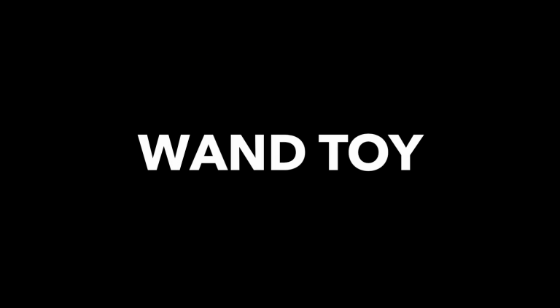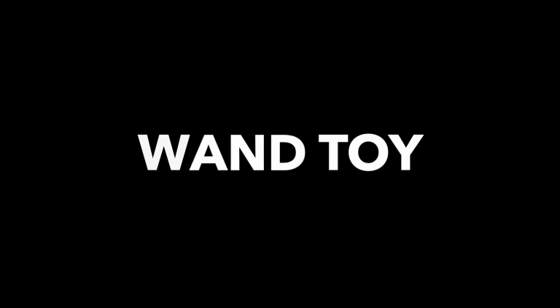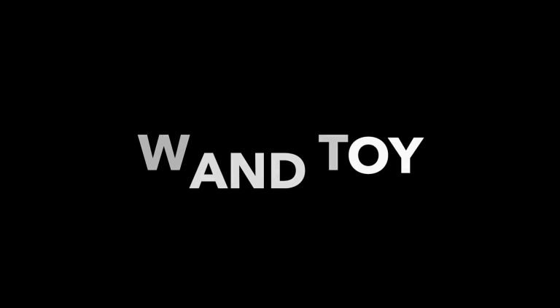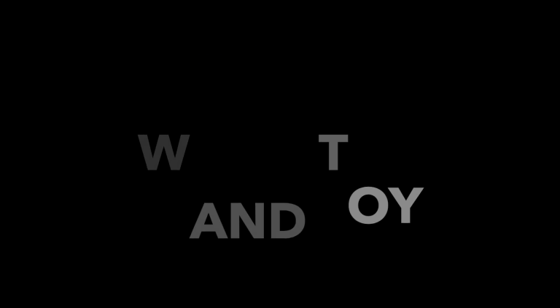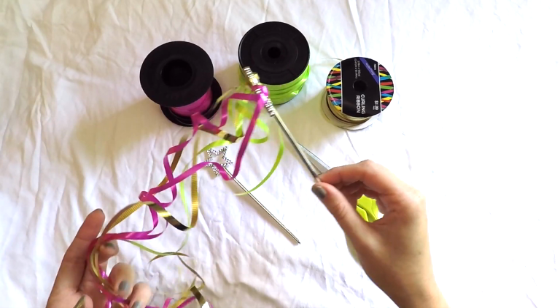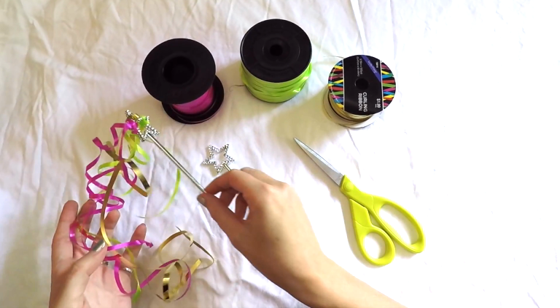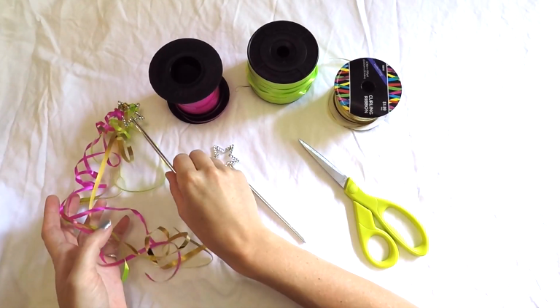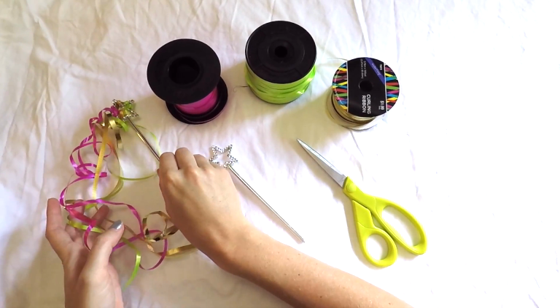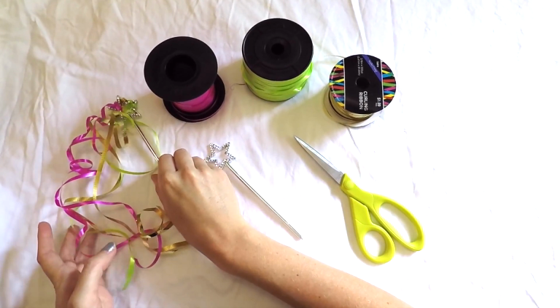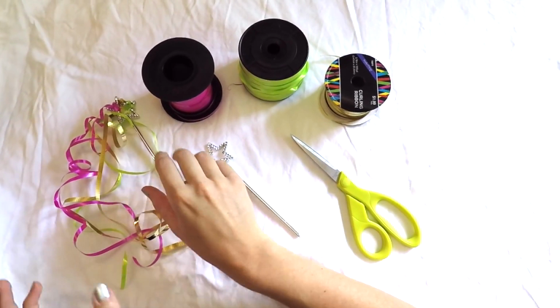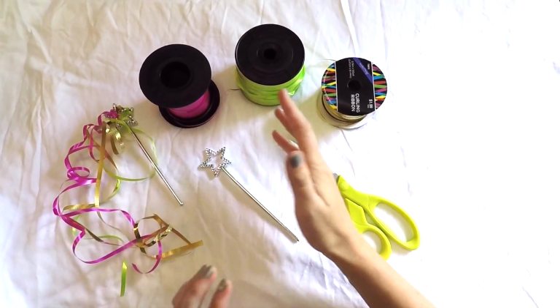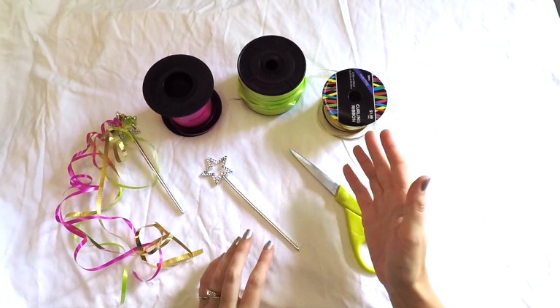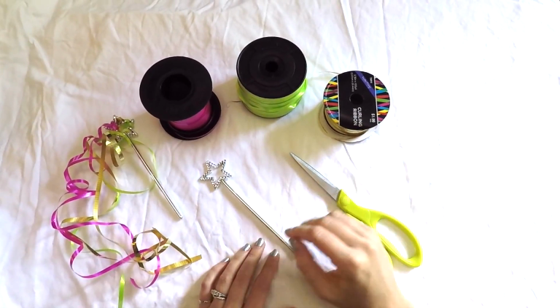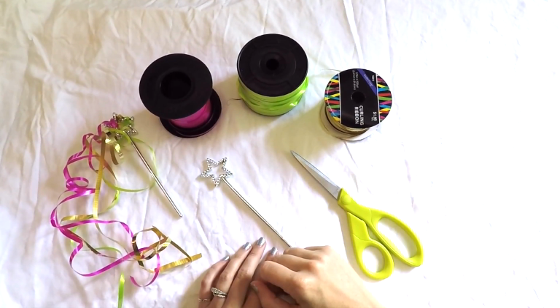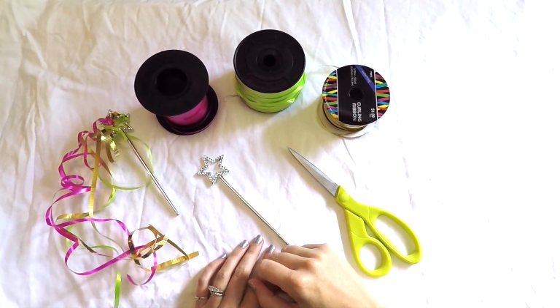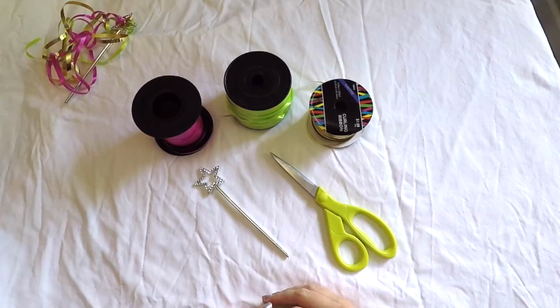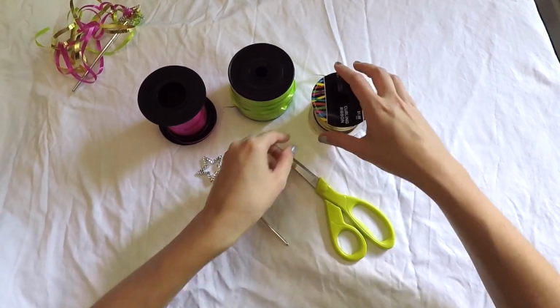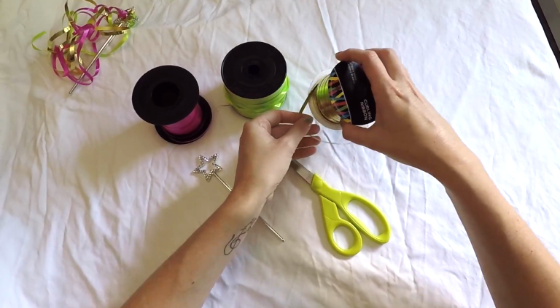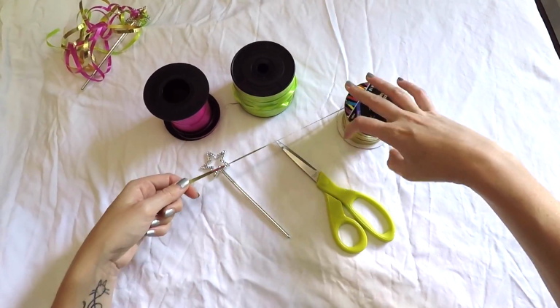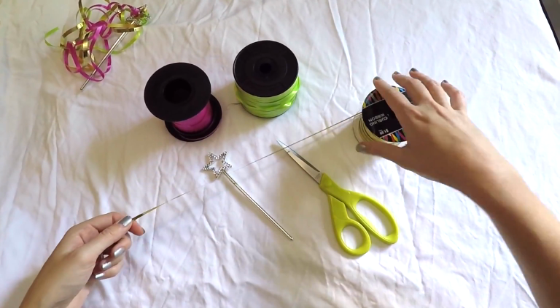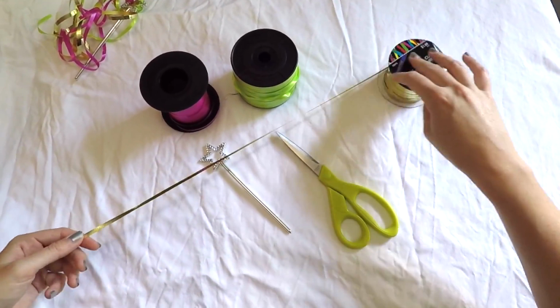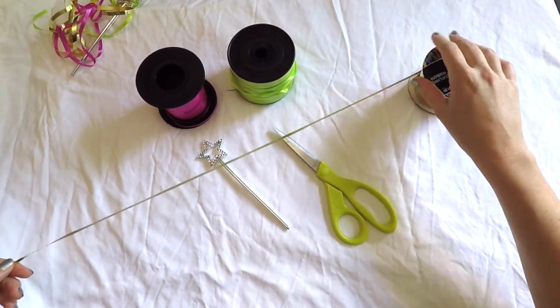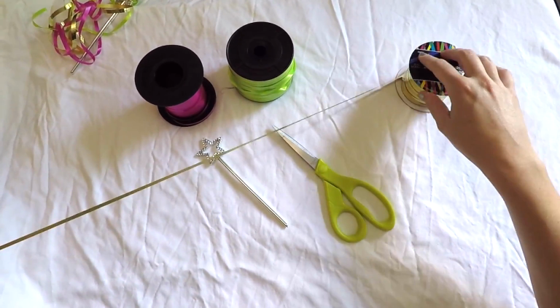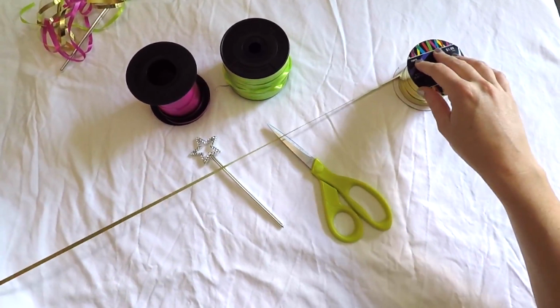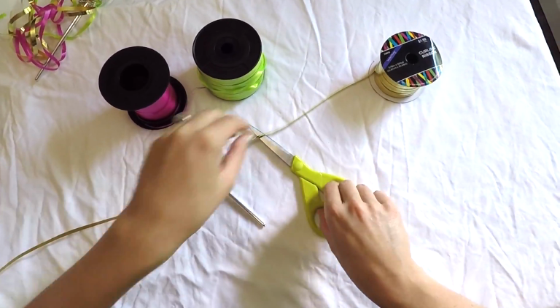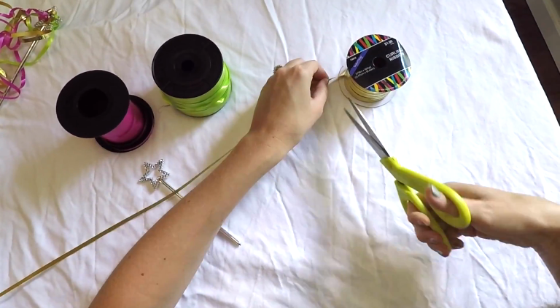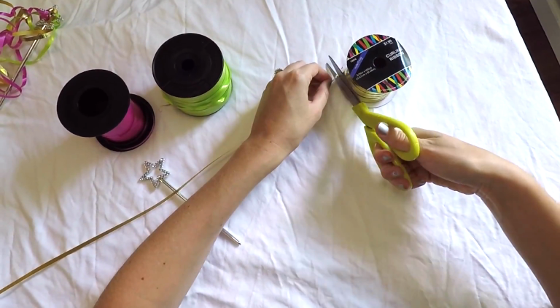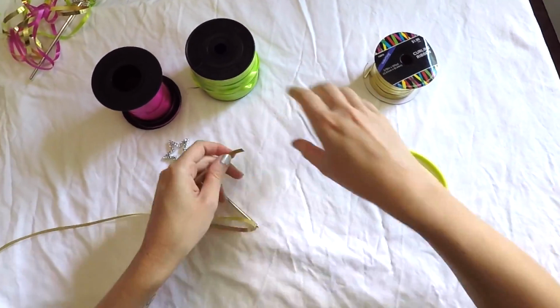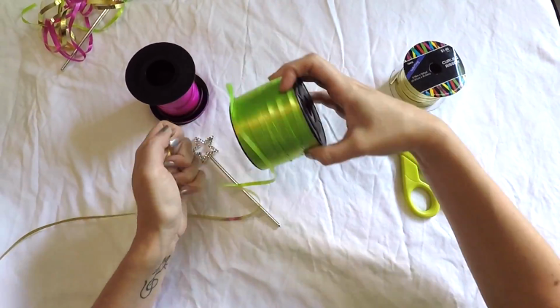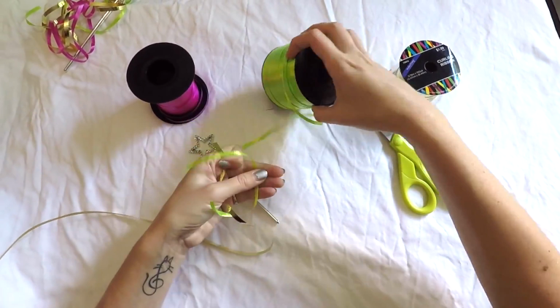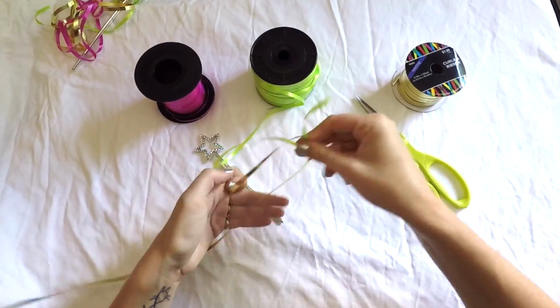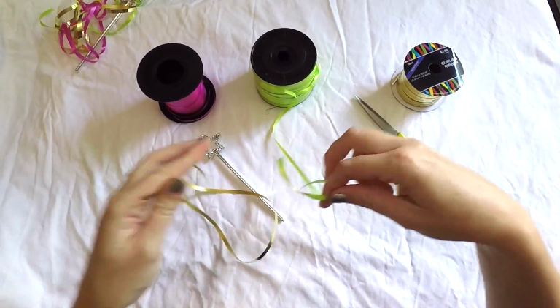For the wand toy you'll just need a few supplies: some ribbon, scissors, and a plastic wand of some sort. The first step is to cut roughly 10 pieces of ribbon that are 15 to 20 inches in length.